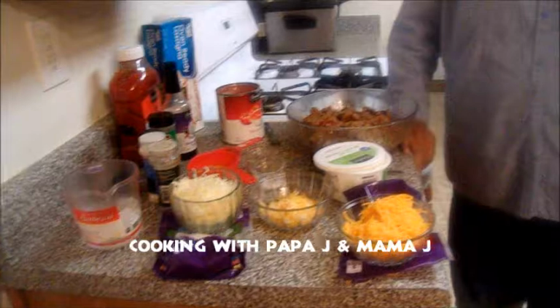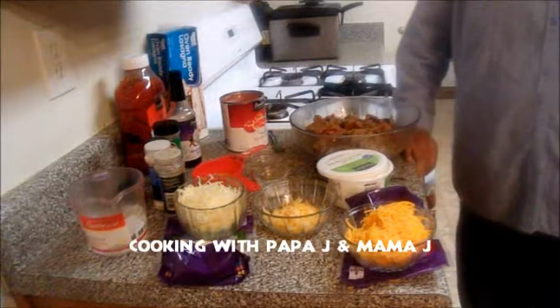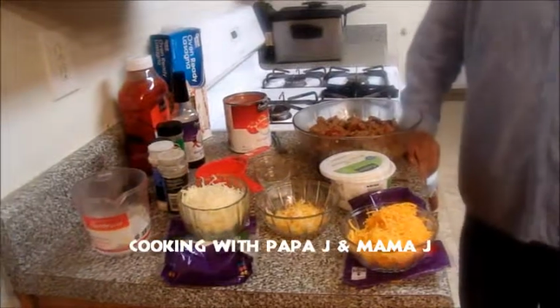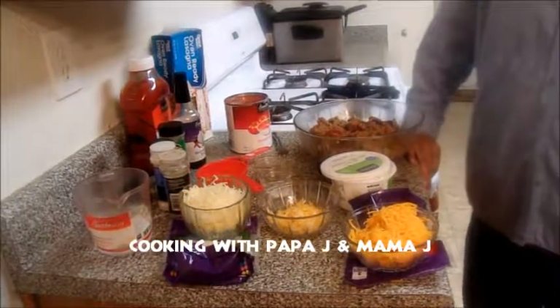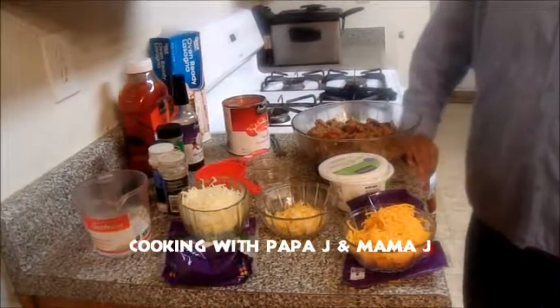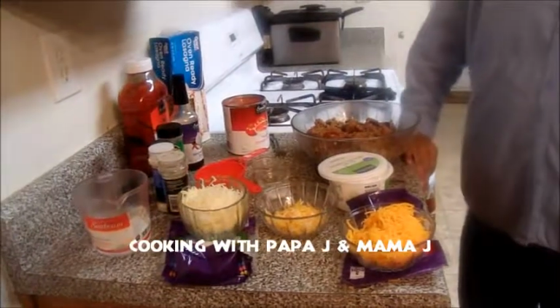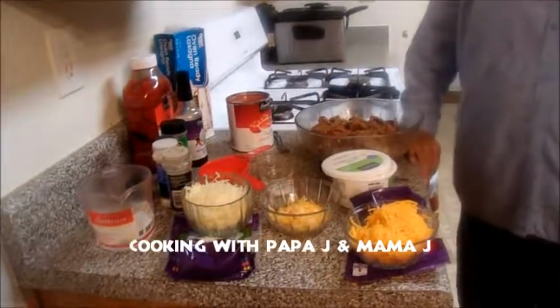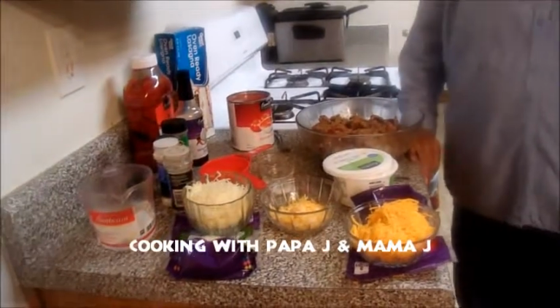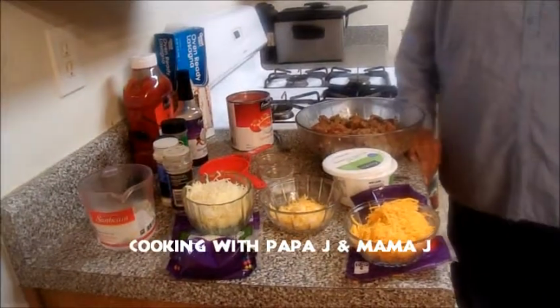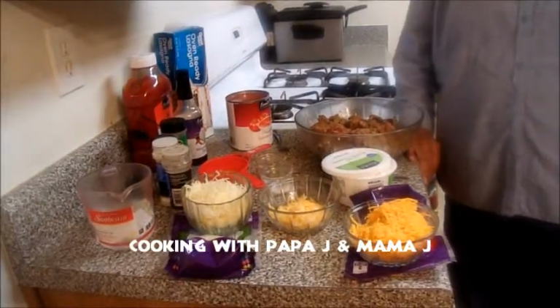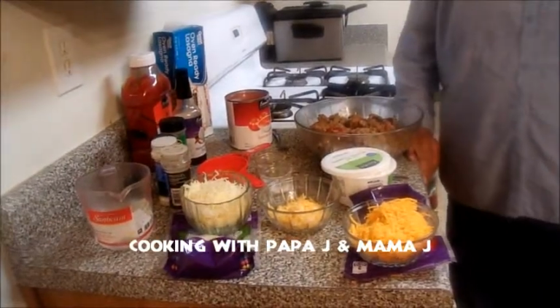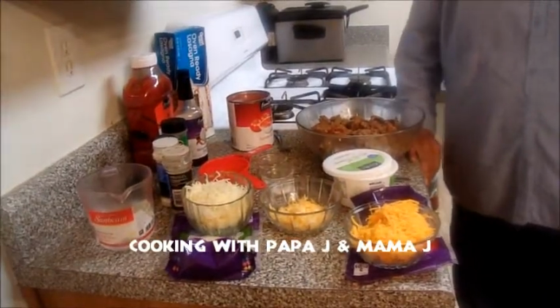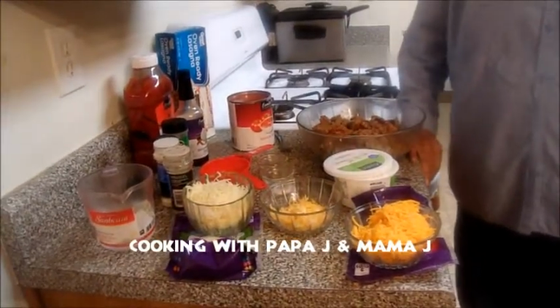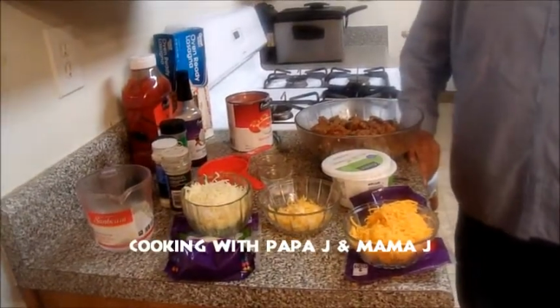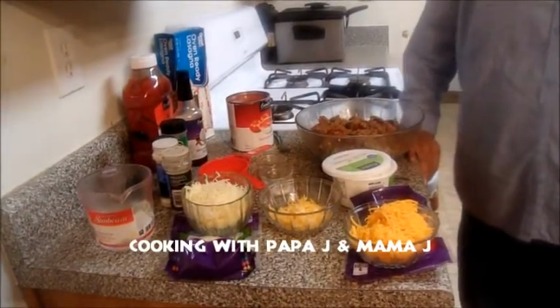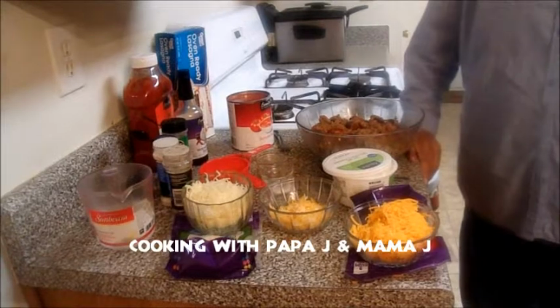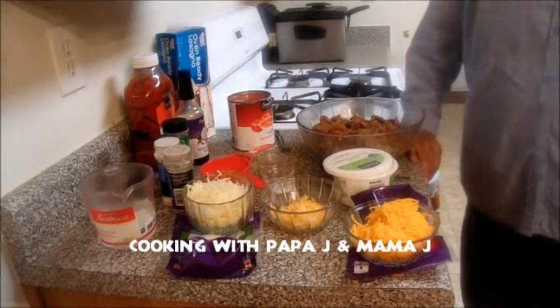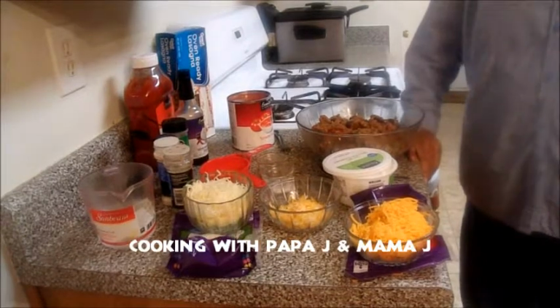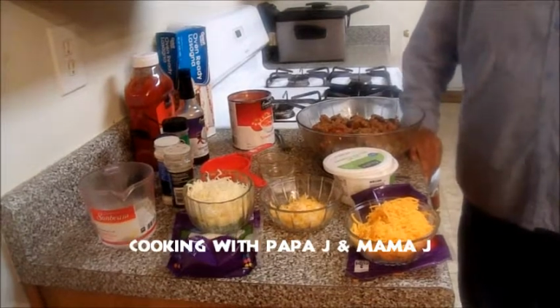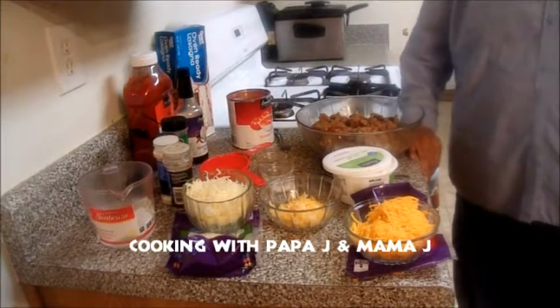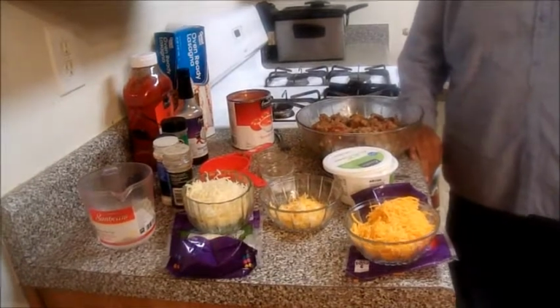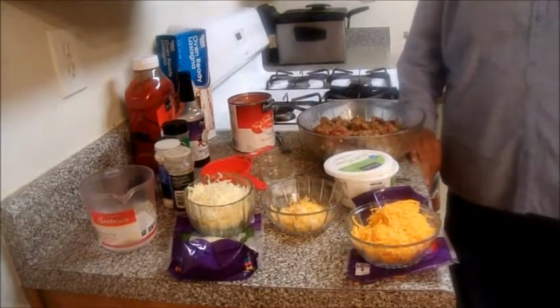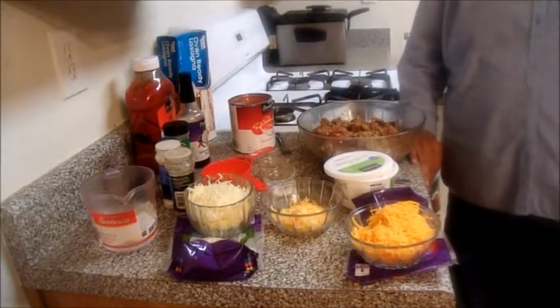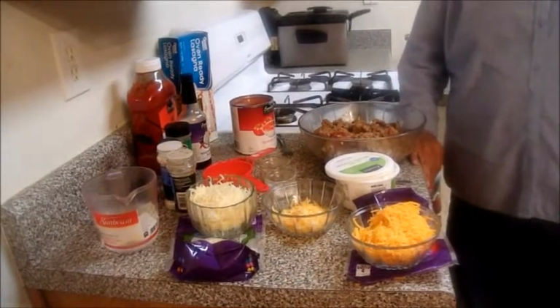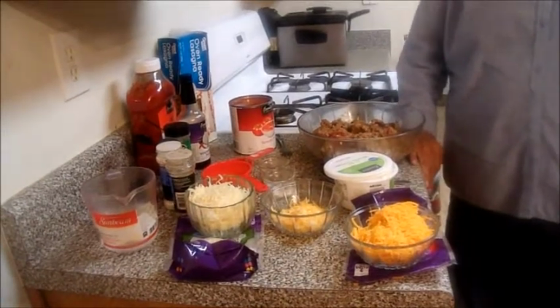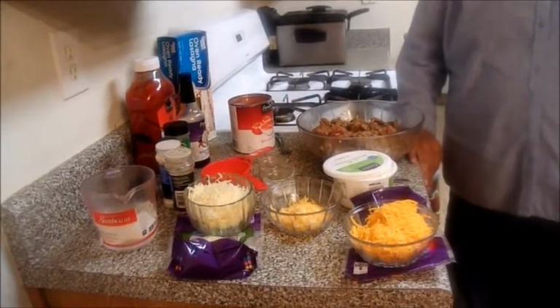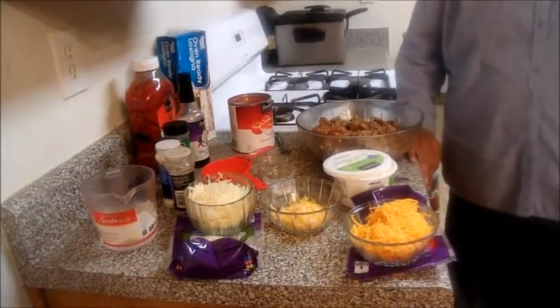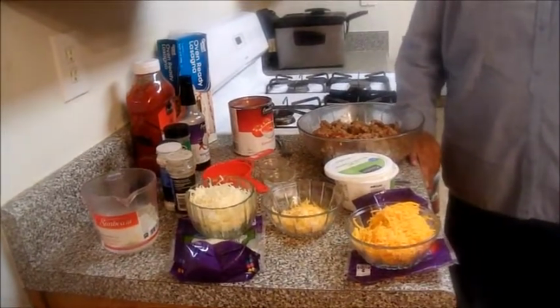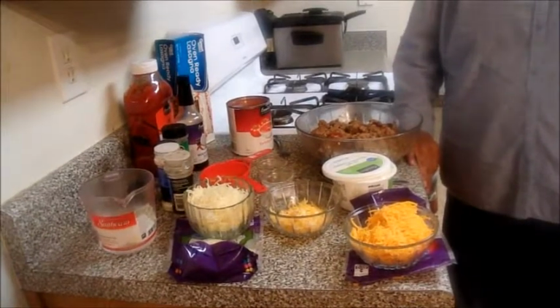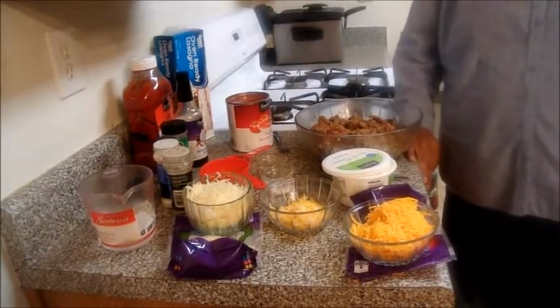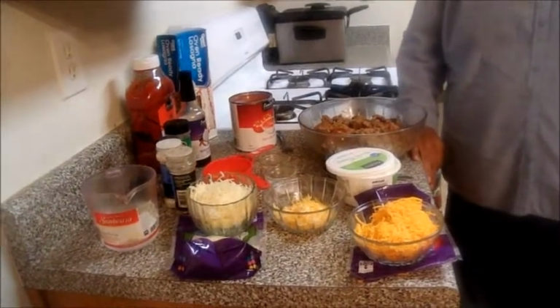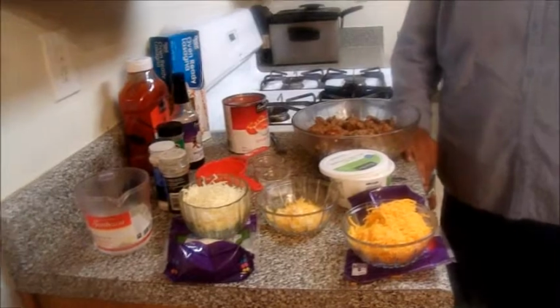Hello everyone, this is Mama J with Cooking with Papa J and Mama J. I'm coming to you tonight and we're going to do a leftover meatloaf lasagna.